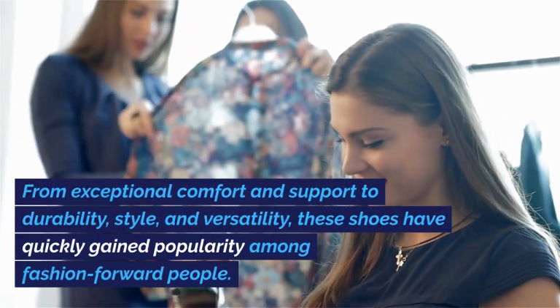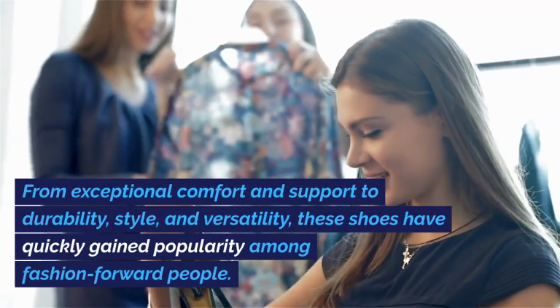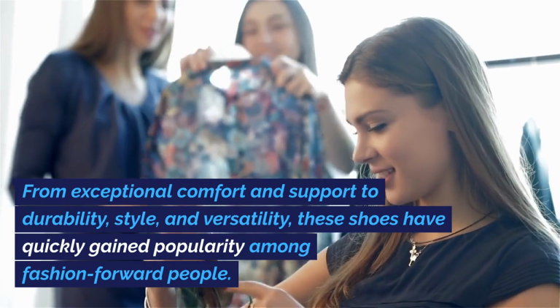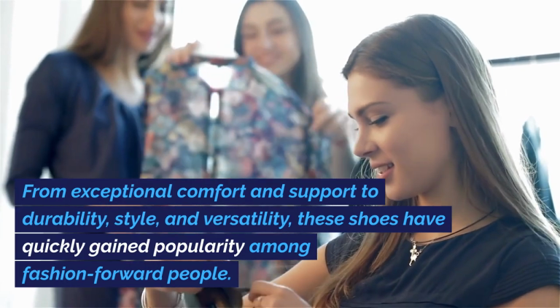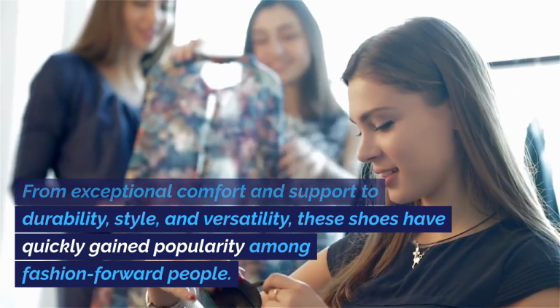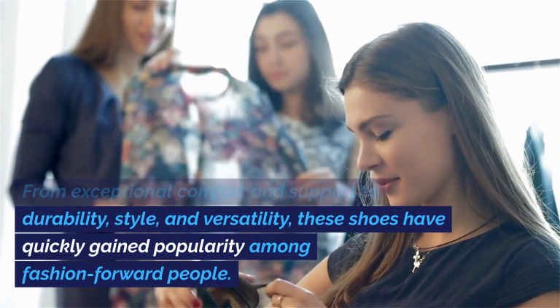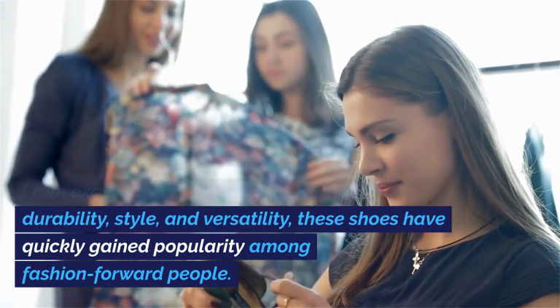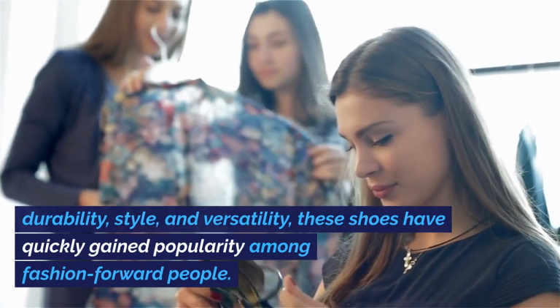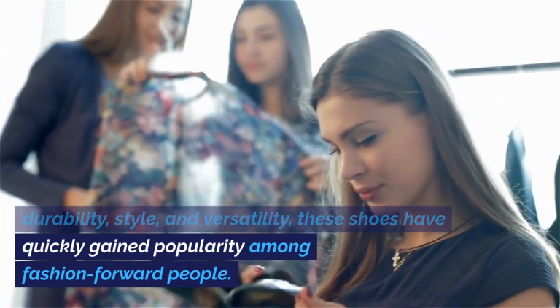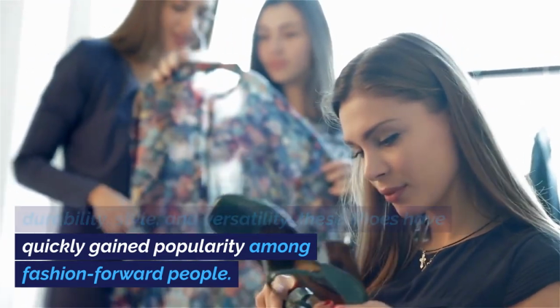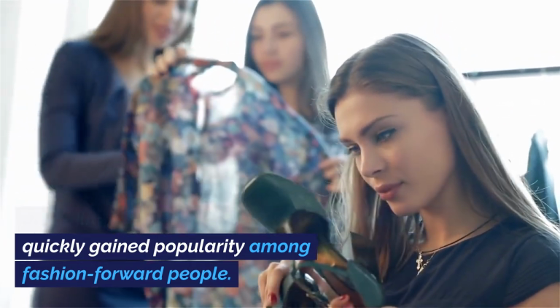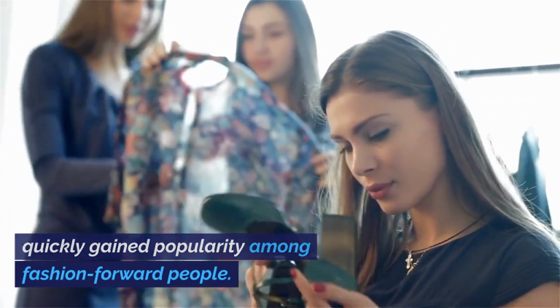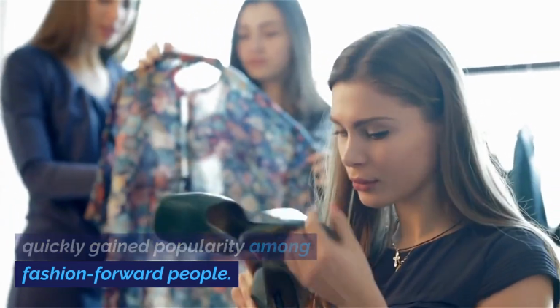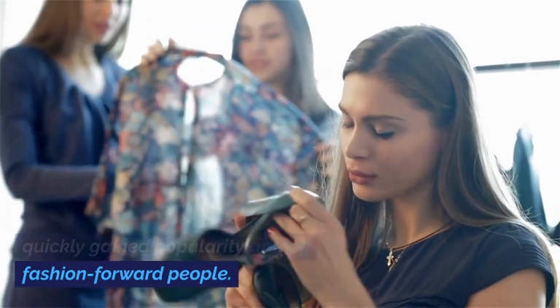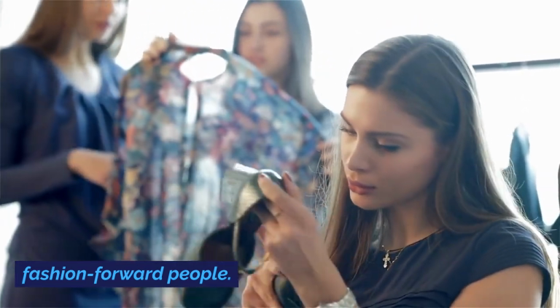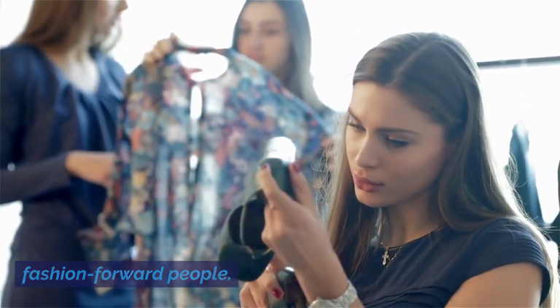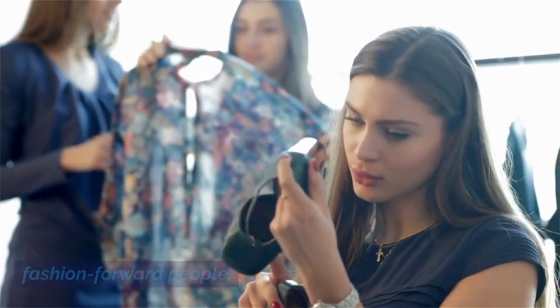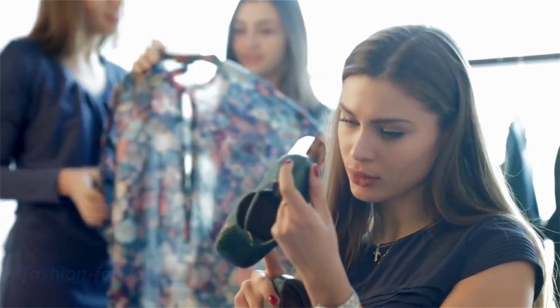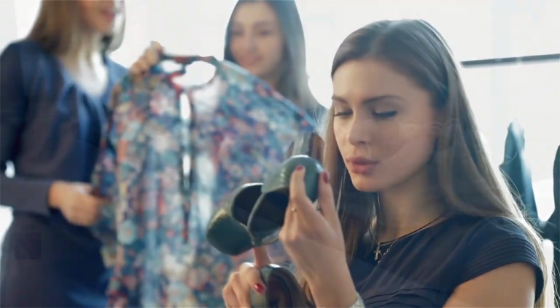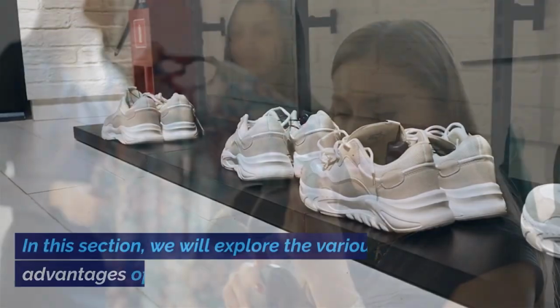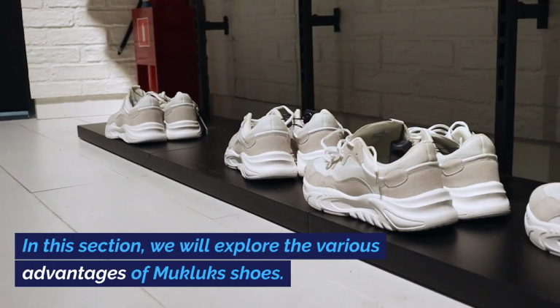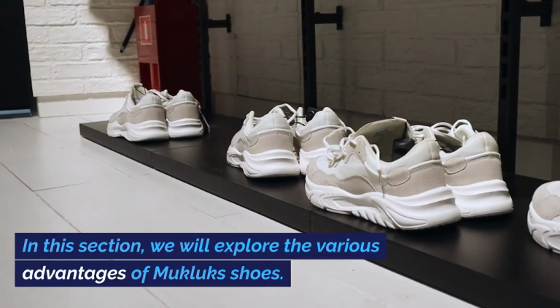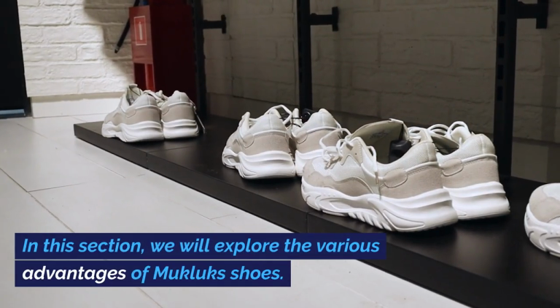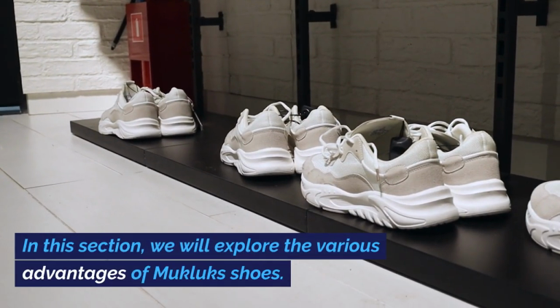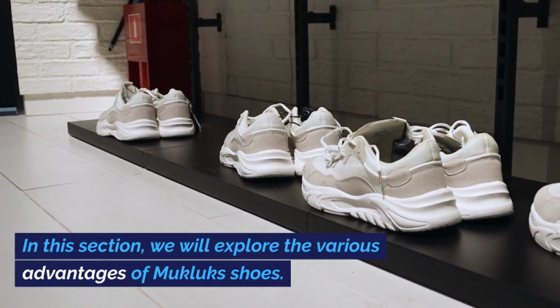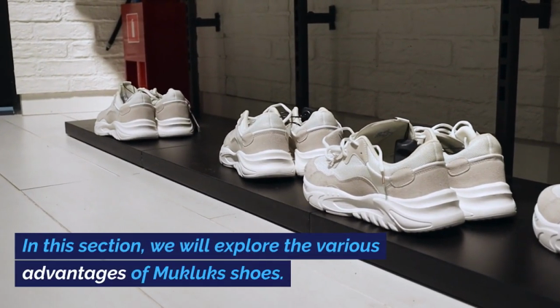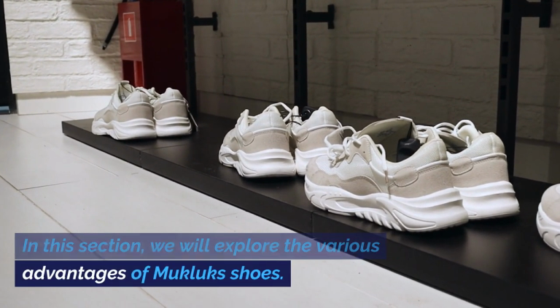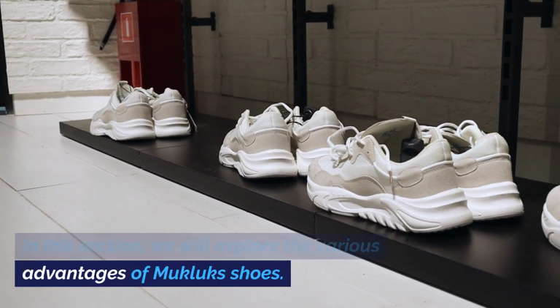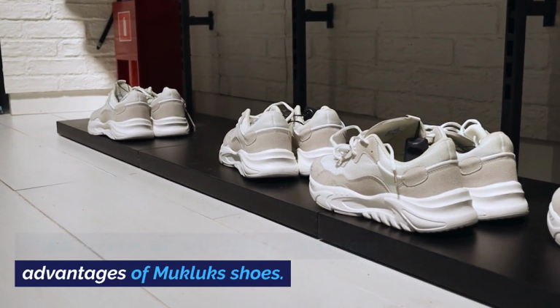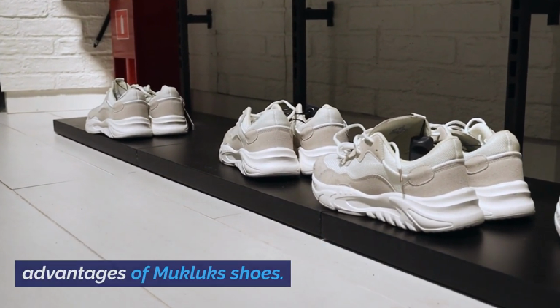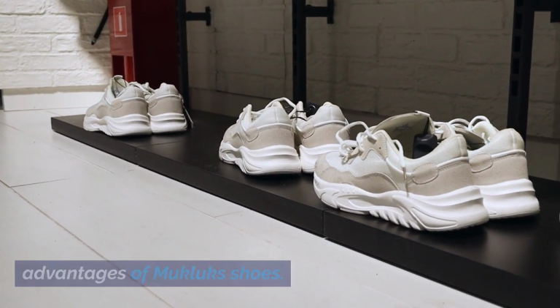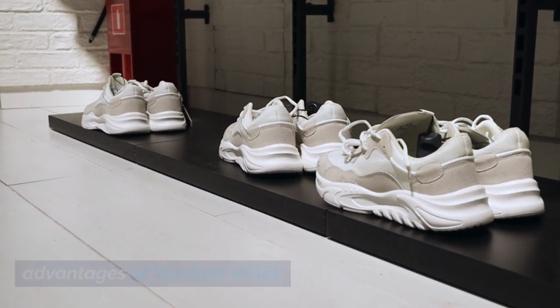style, and versatility, these shoes have quickly gained popularity among fashion-forward people. In this section, we will explore the various advantages of Mucklux Shoes.